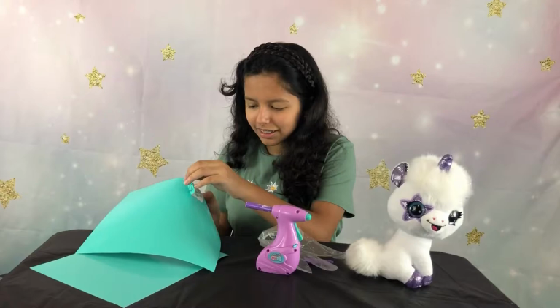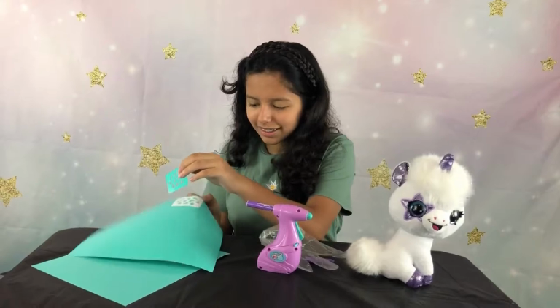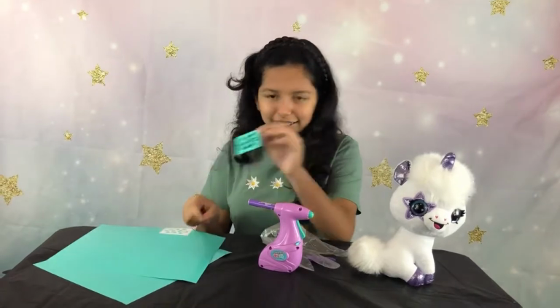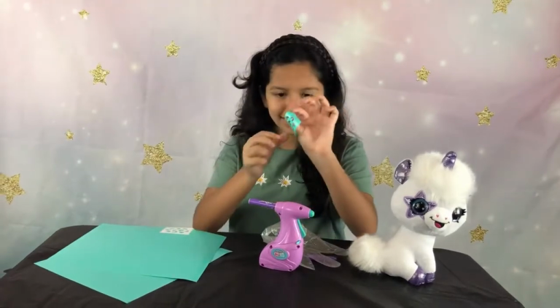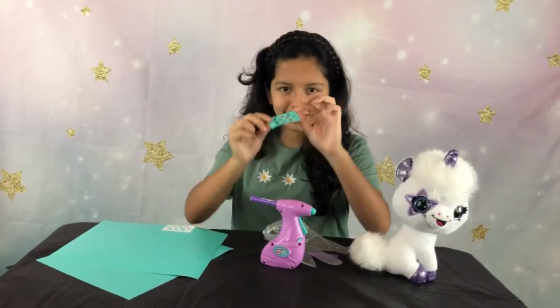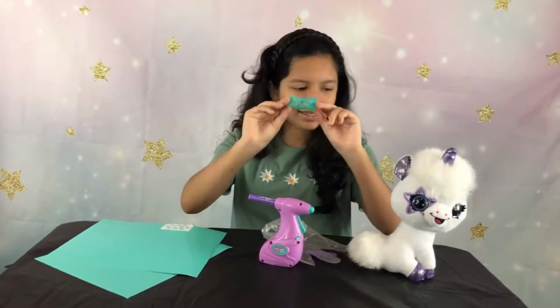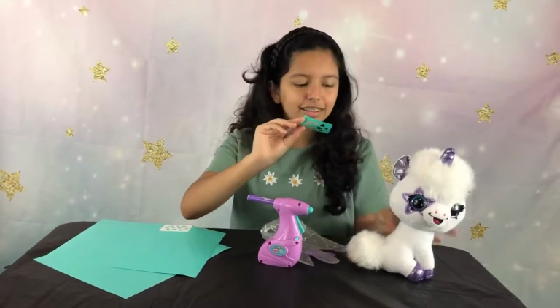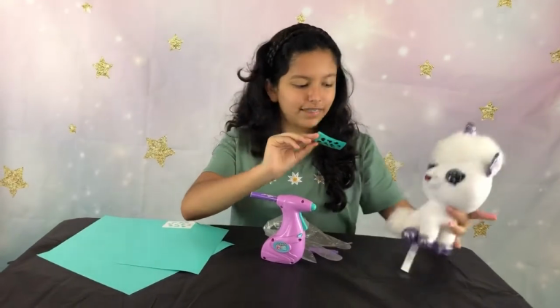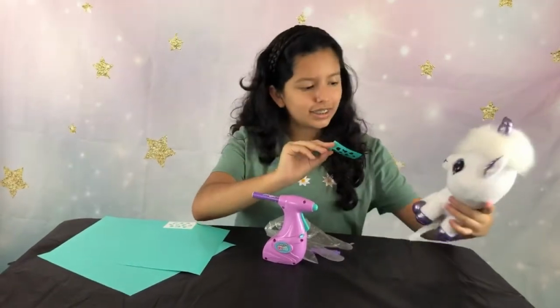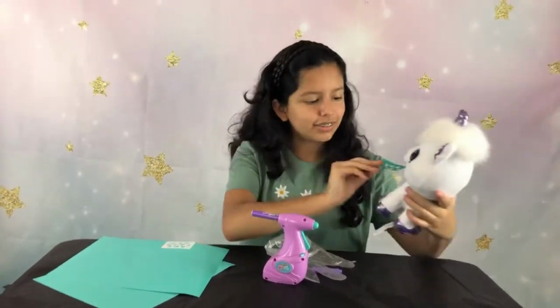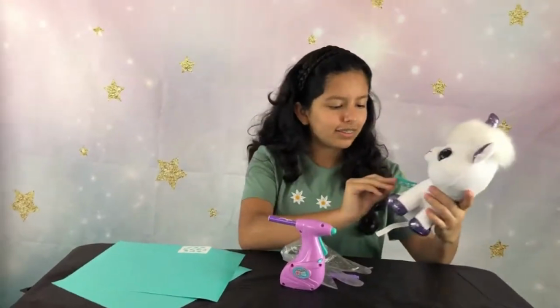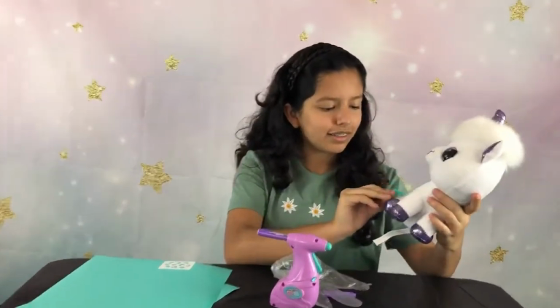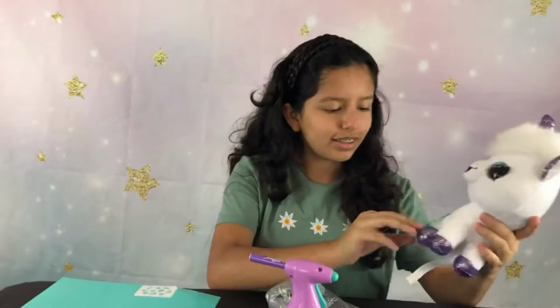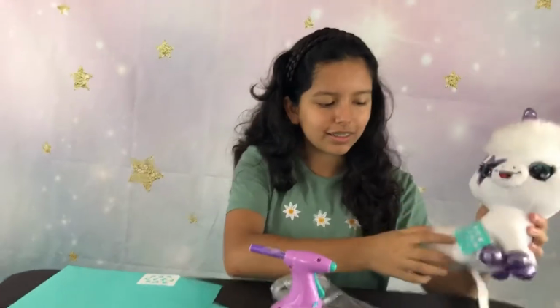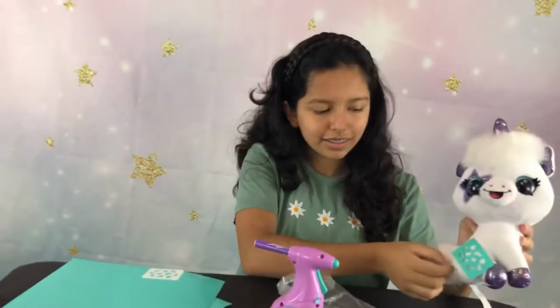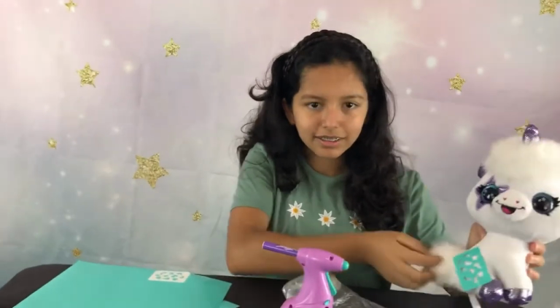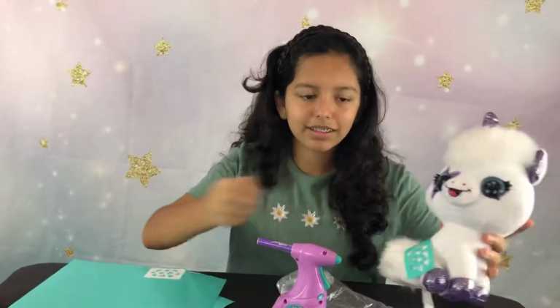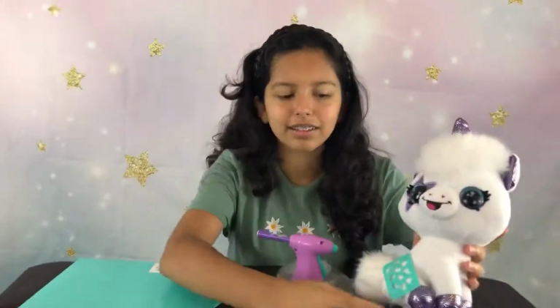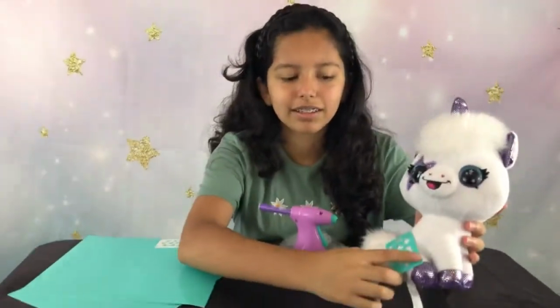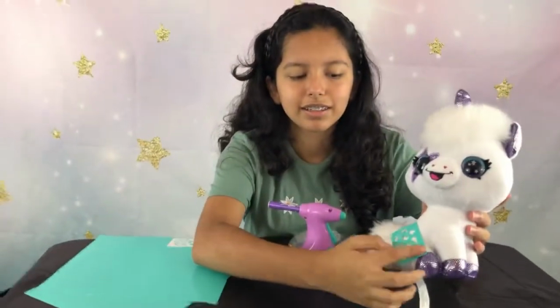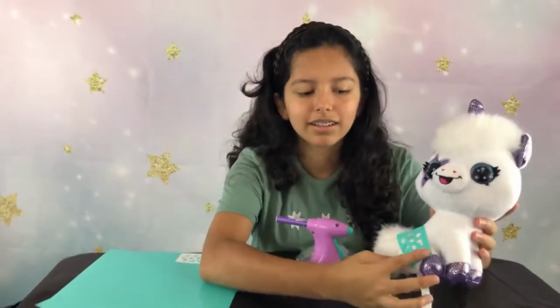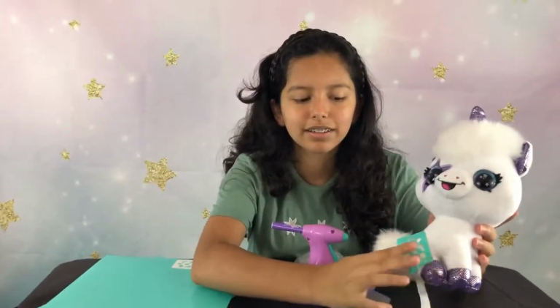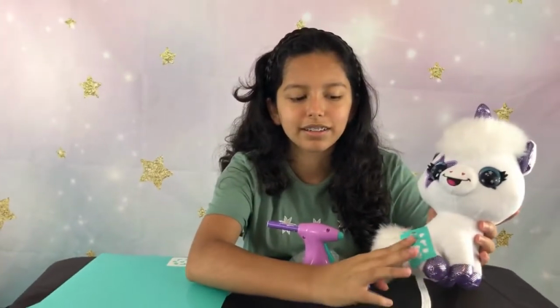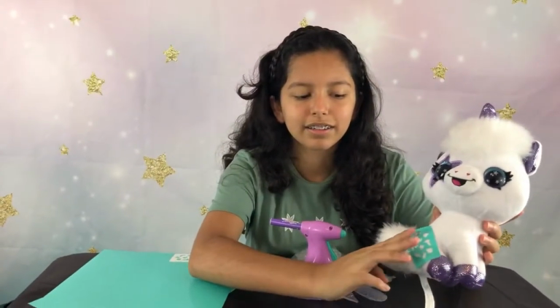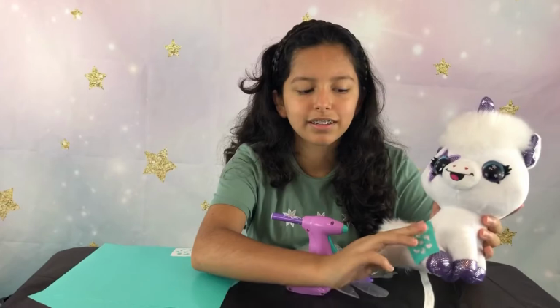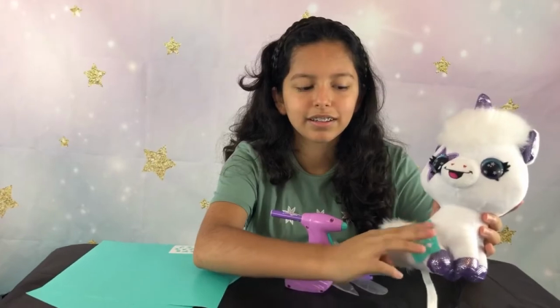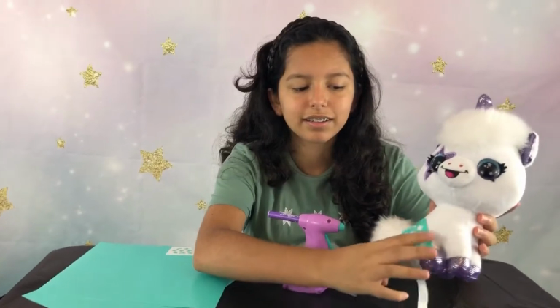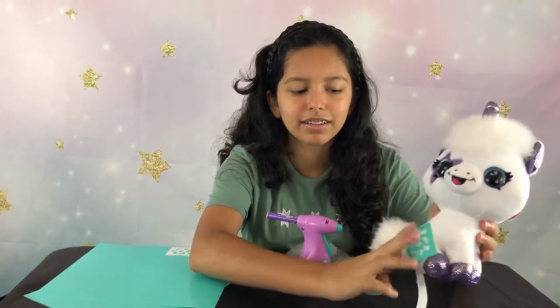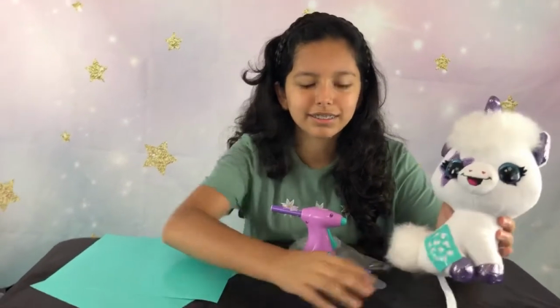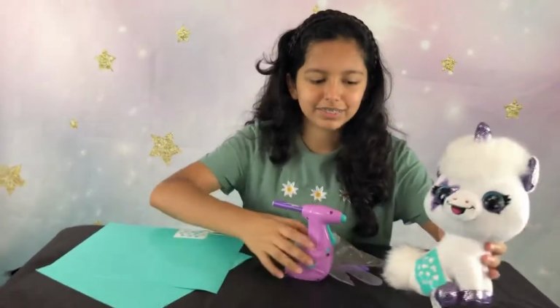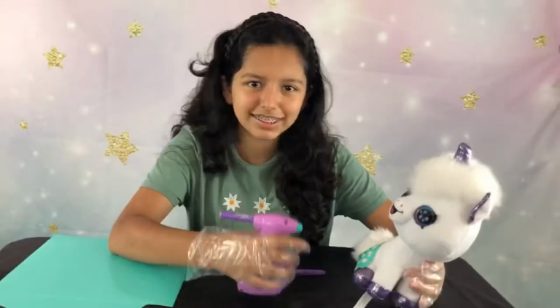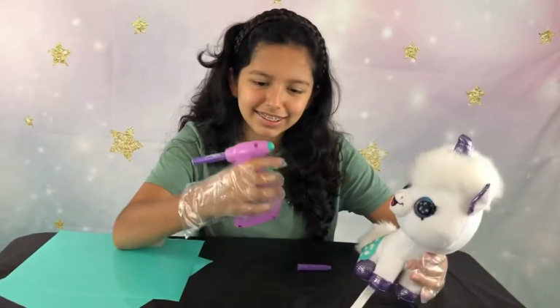Now it's all done. We're going to choose a template to use for the designs — I'm going to be using almost like a cheetah print. All you need to do is press it on the plush and make sure it sticks there.